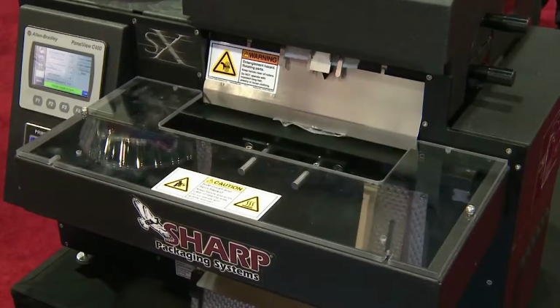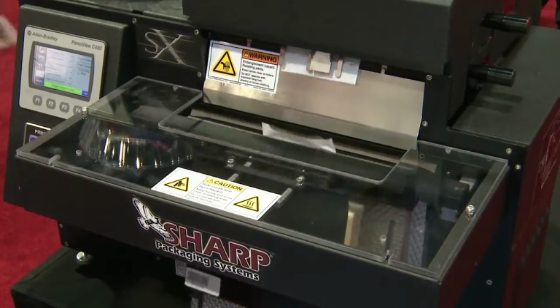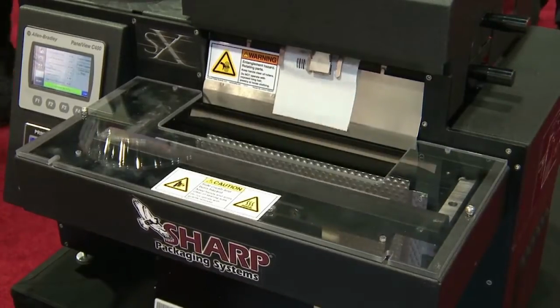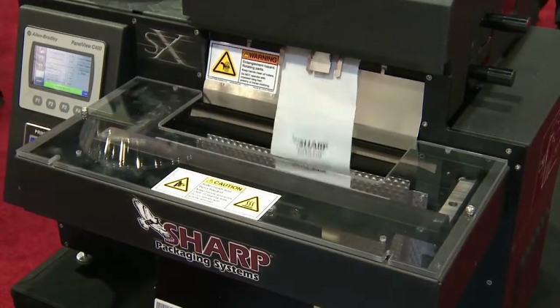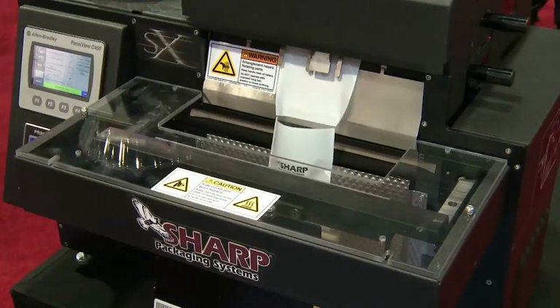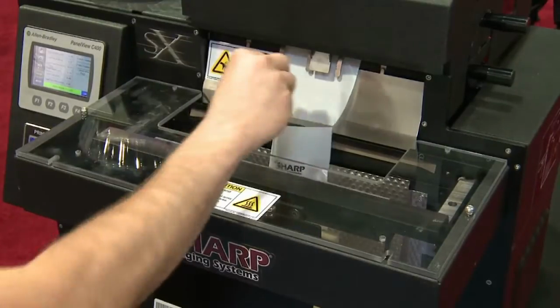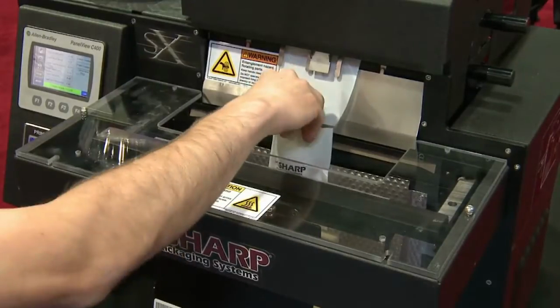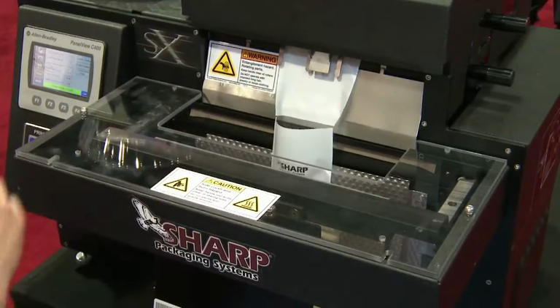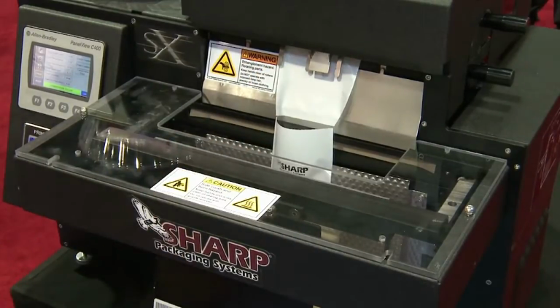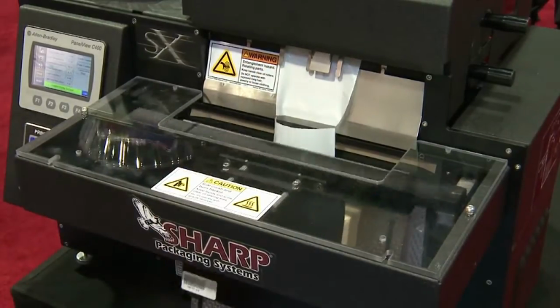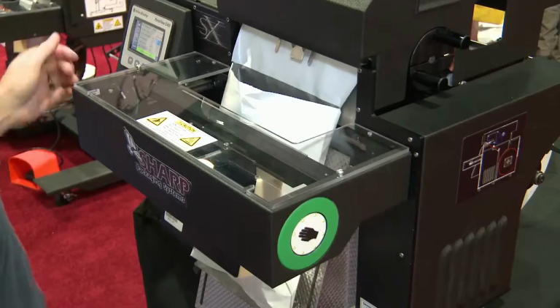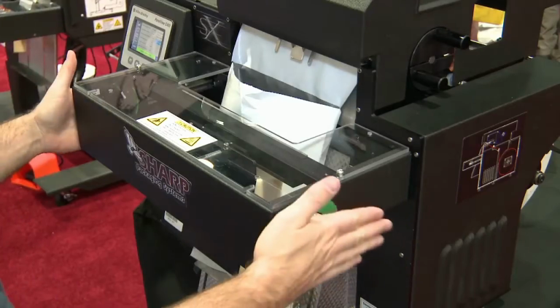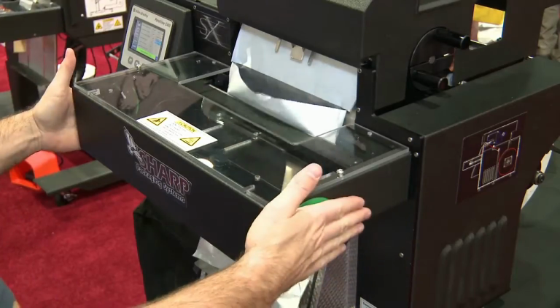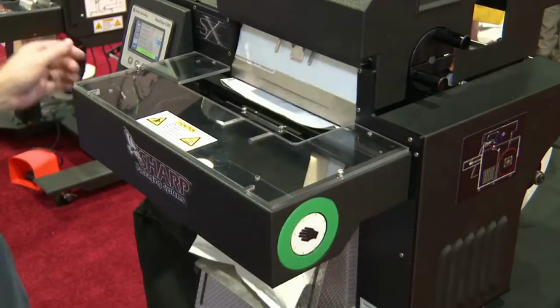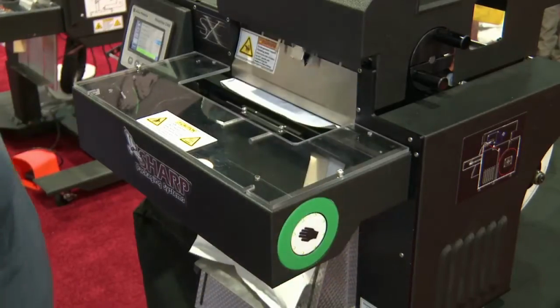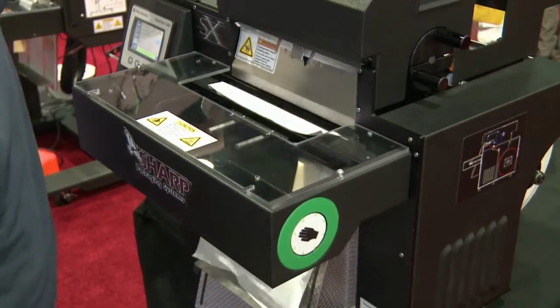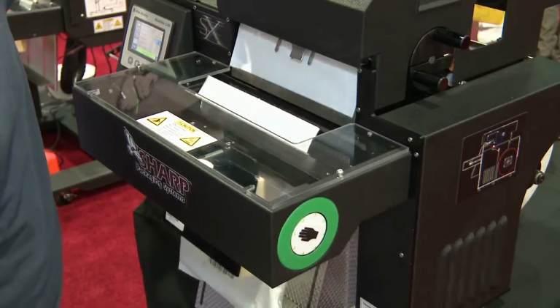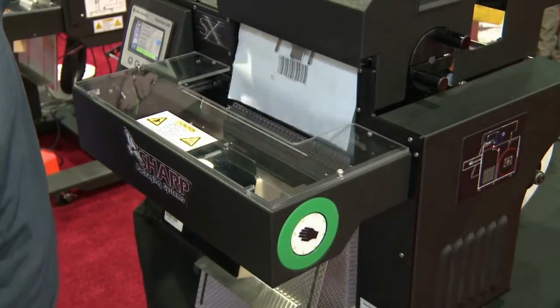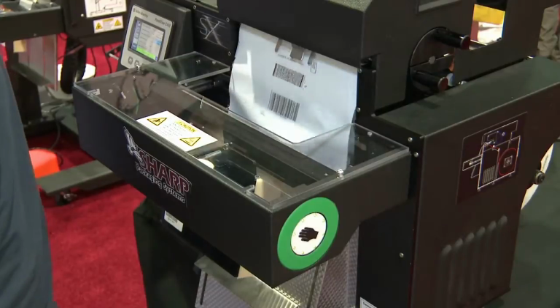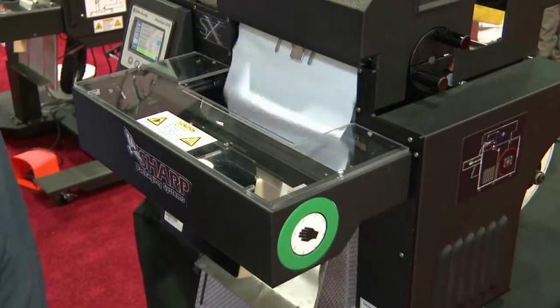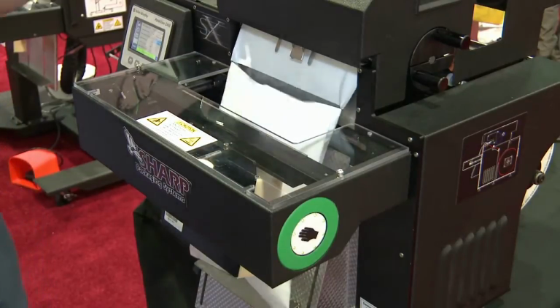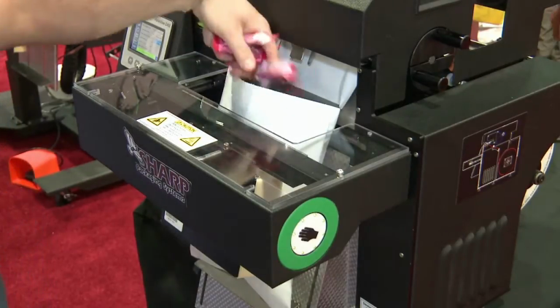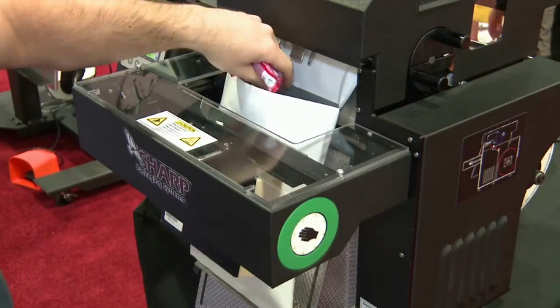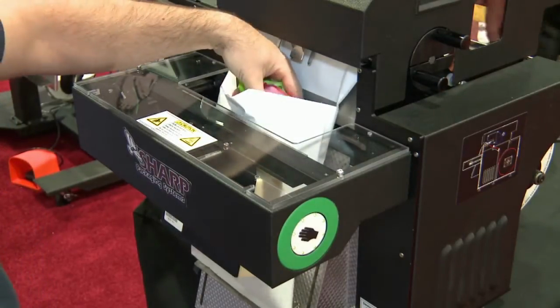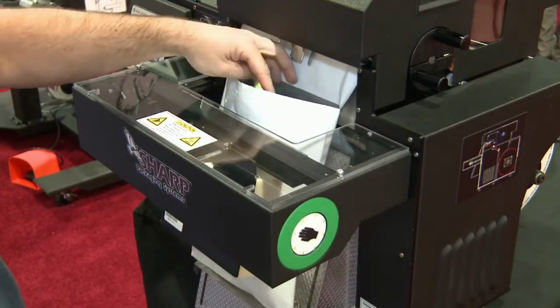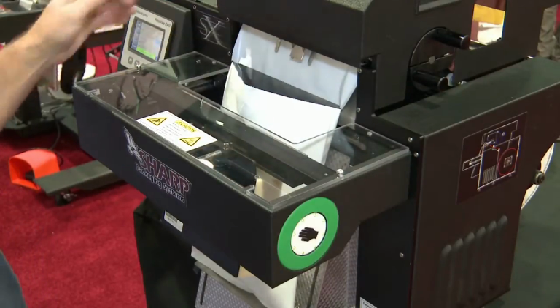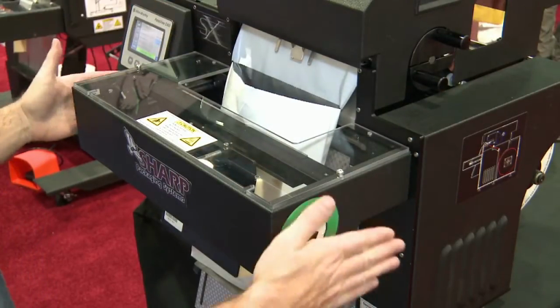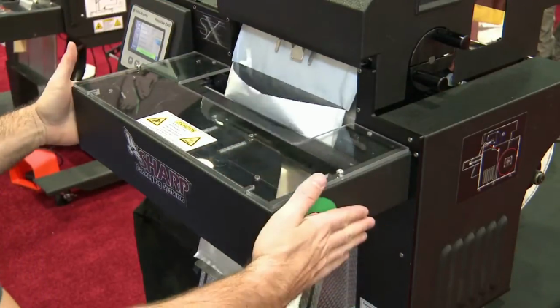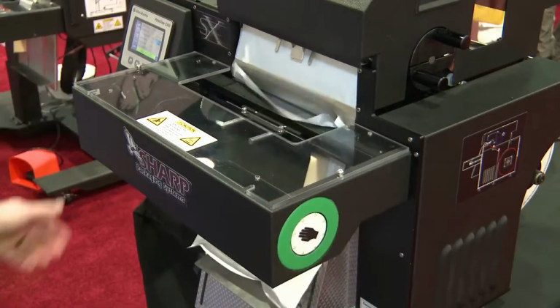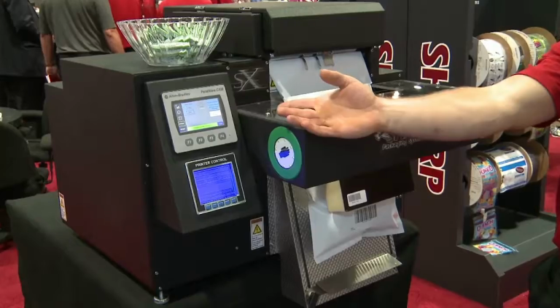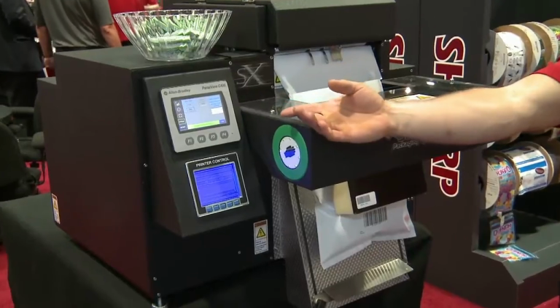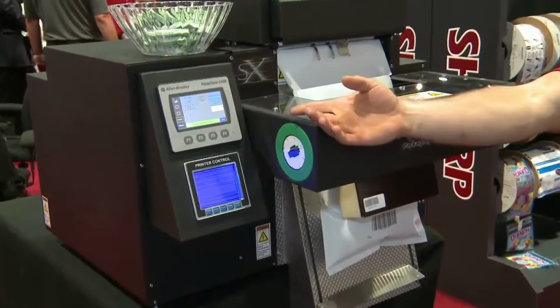Sharp packaging engineers designed the new model, reducing size by 10% and weight by 30%, enhancing portability and mobility. Perfect for workstations, countertops, and mobile carts.